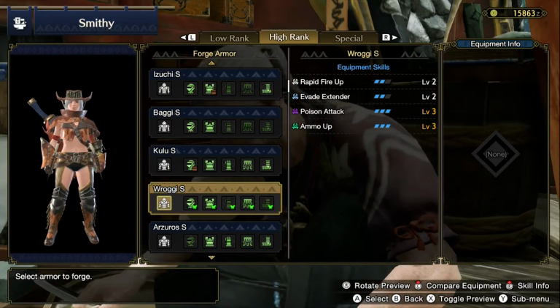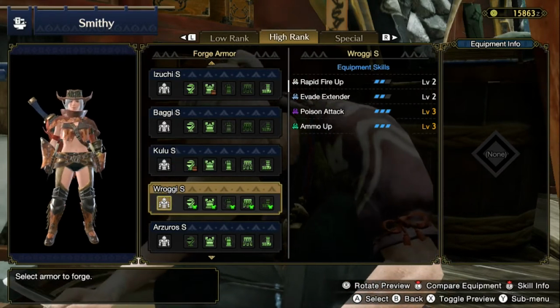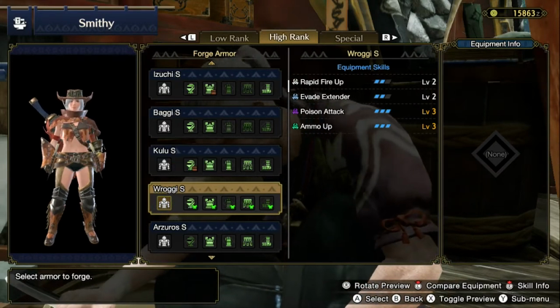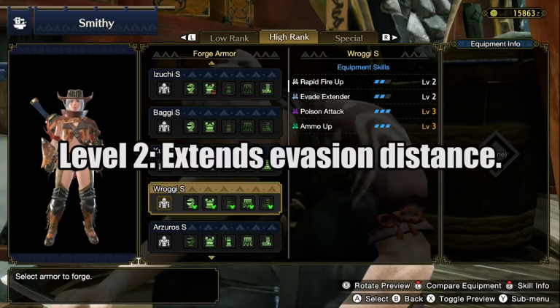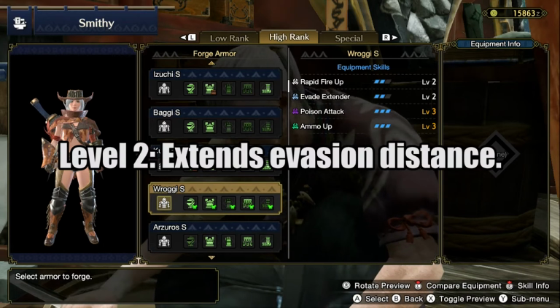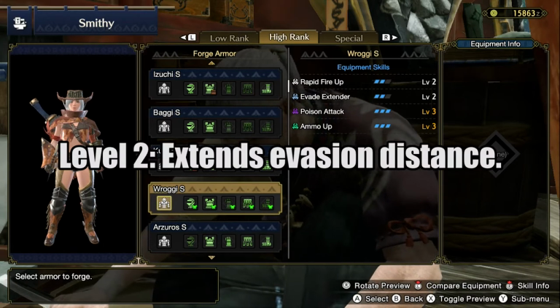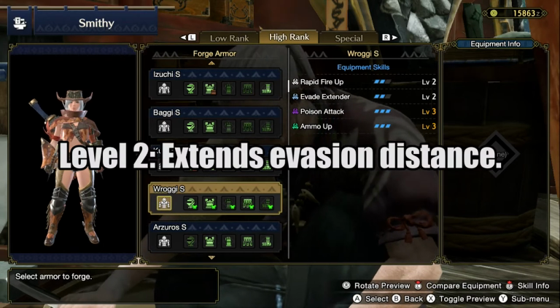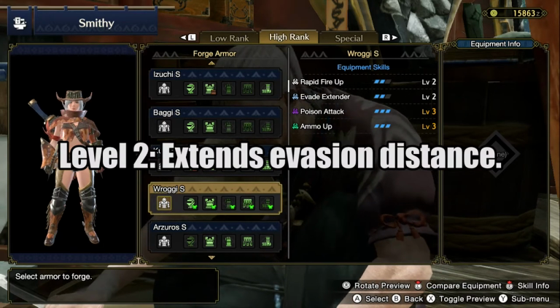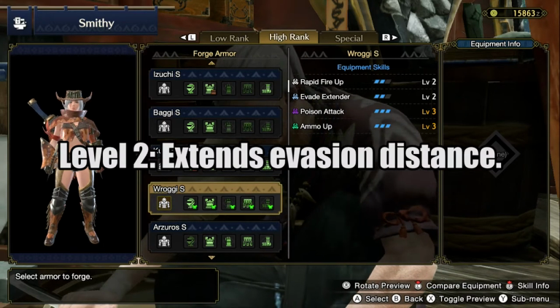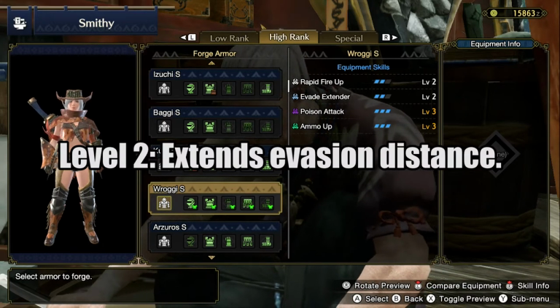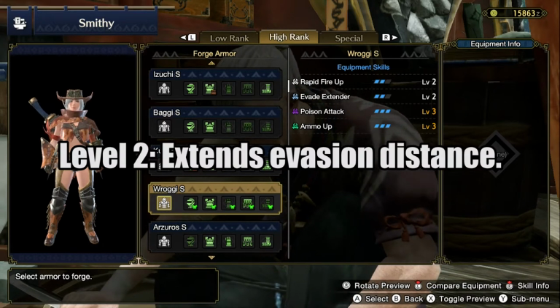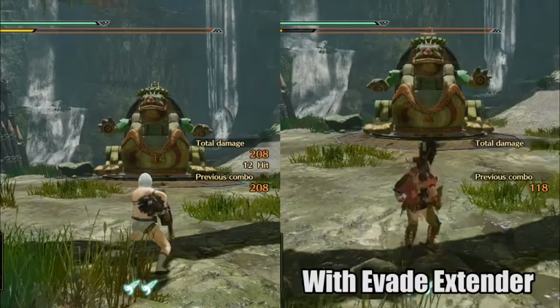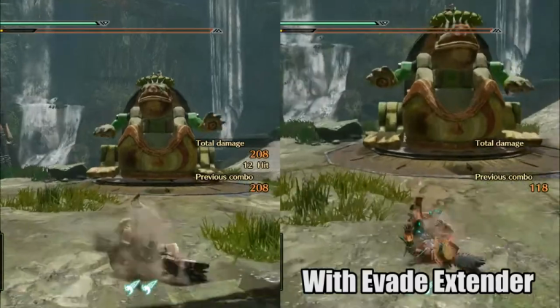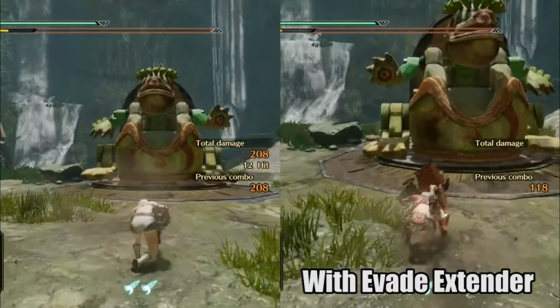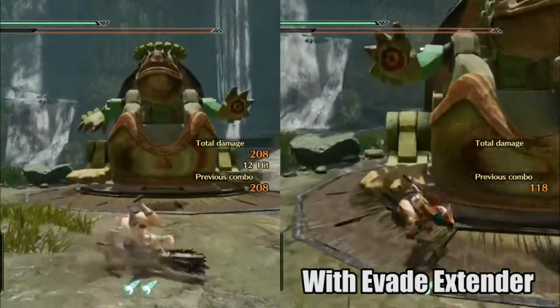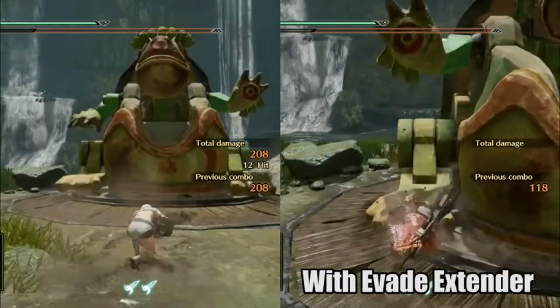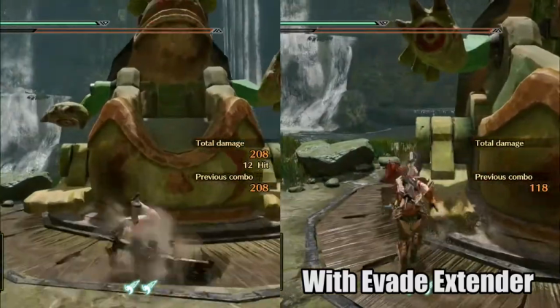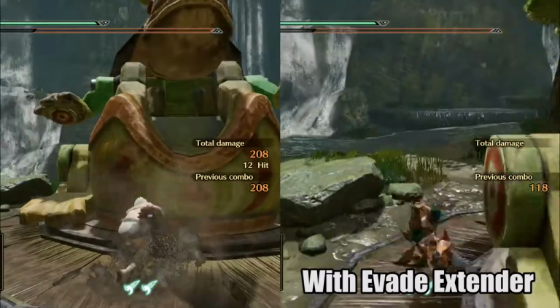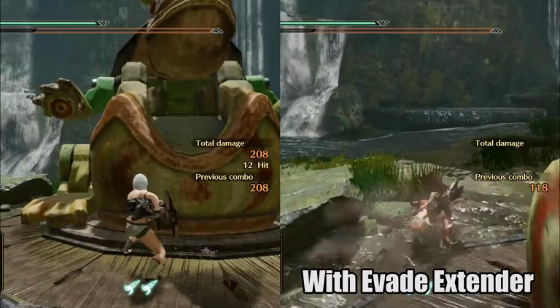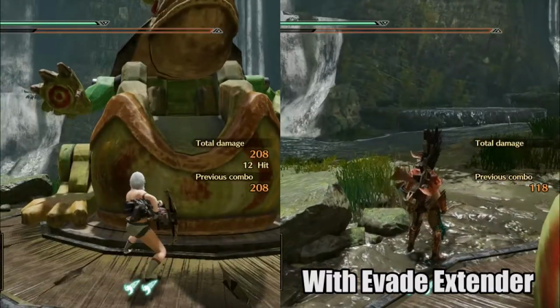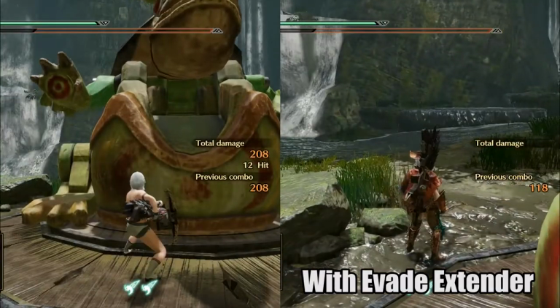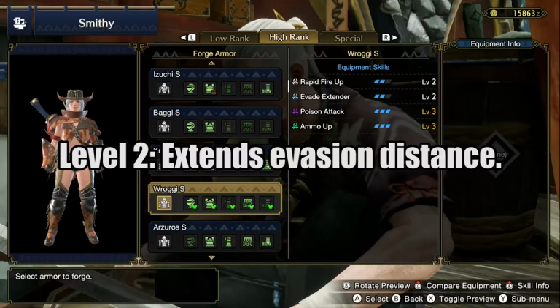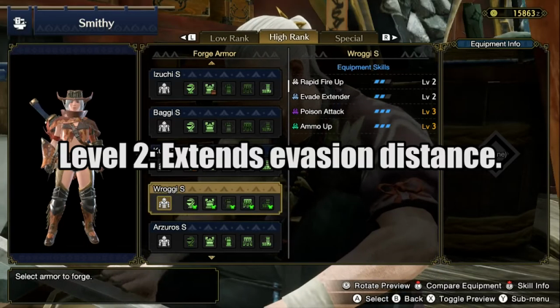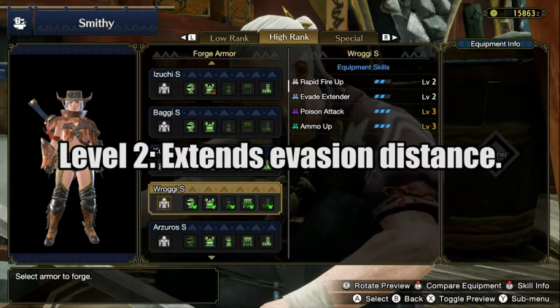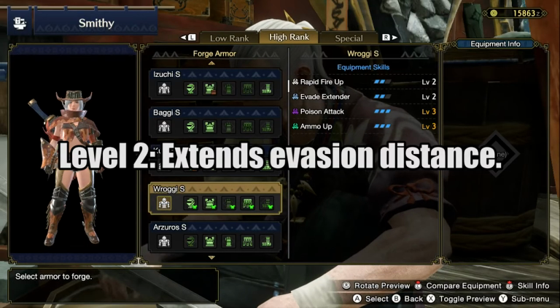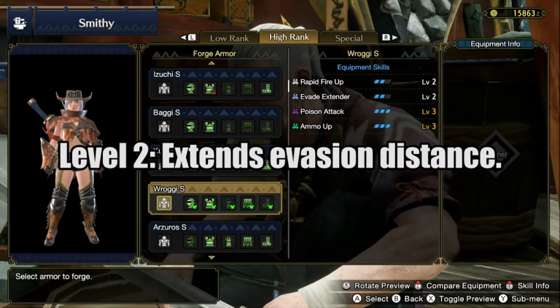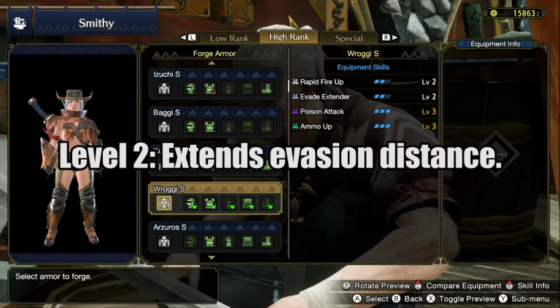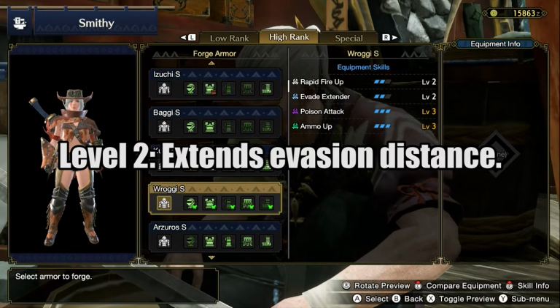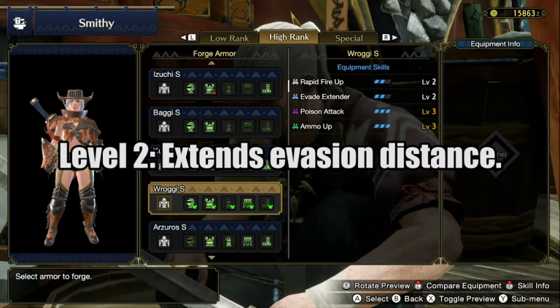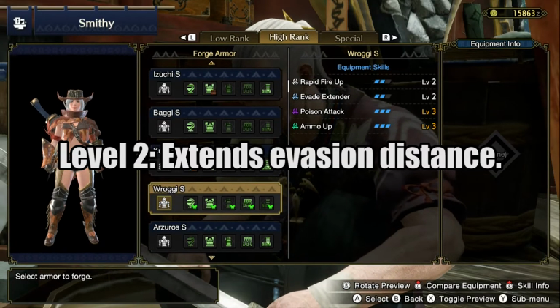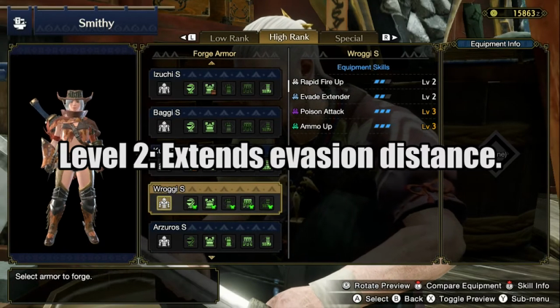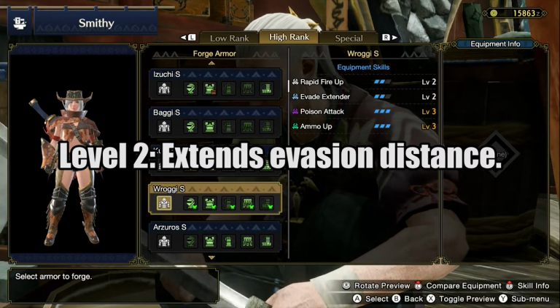Then we have Evasion Extender level 2, which makes it so that you can roll or side hop a little bit further. You can see here on the left I don't have this skill equipped and on the right I do have this skill equipped. It's a pretty noticeable difference and it's a pretty useful skill to be honest.